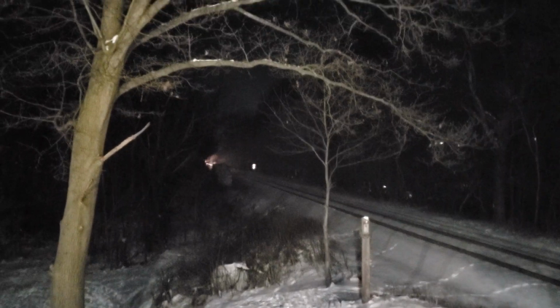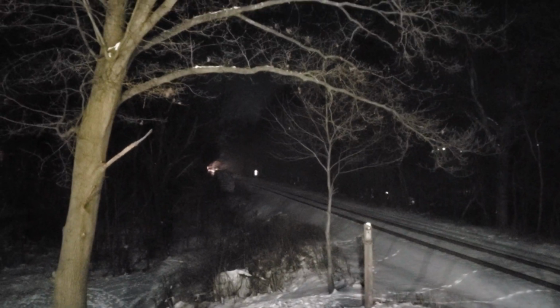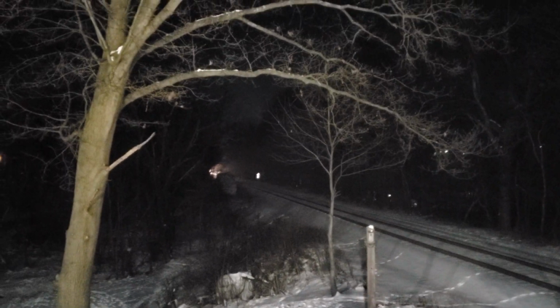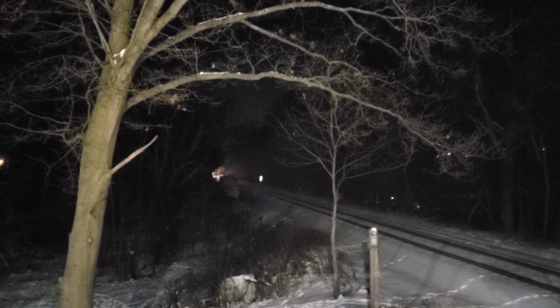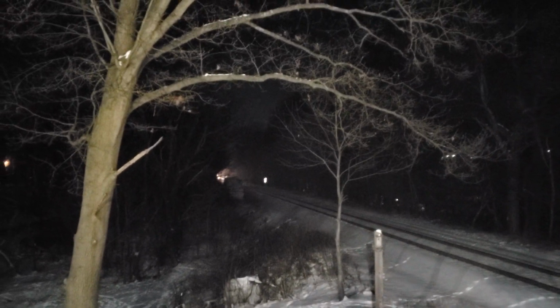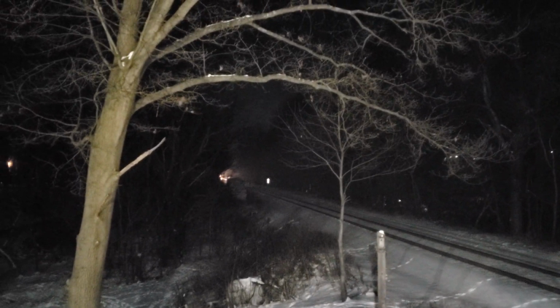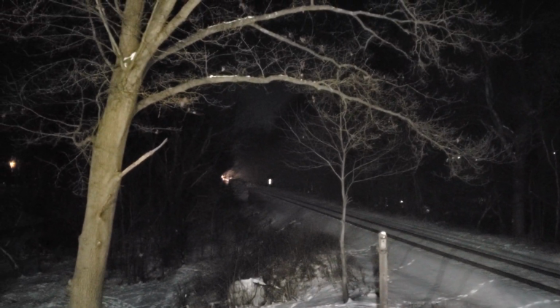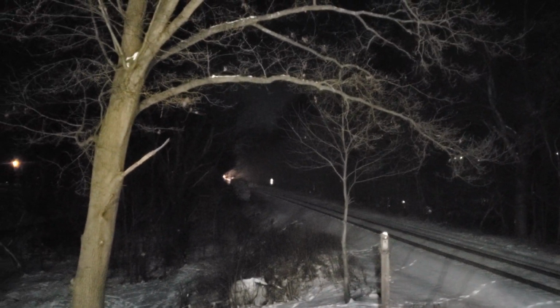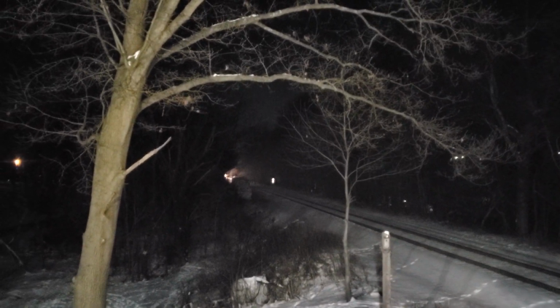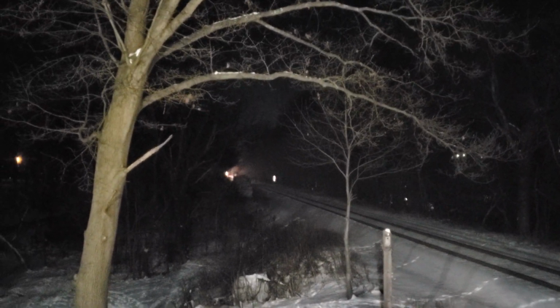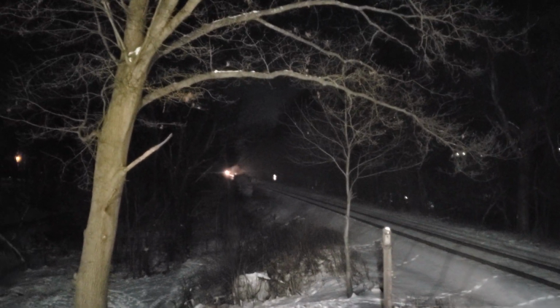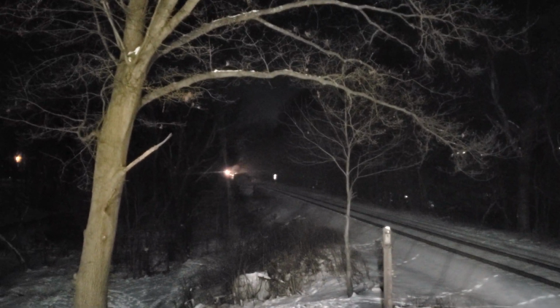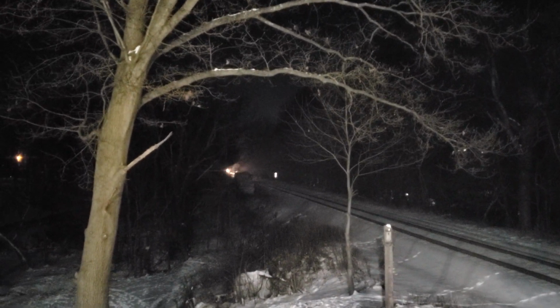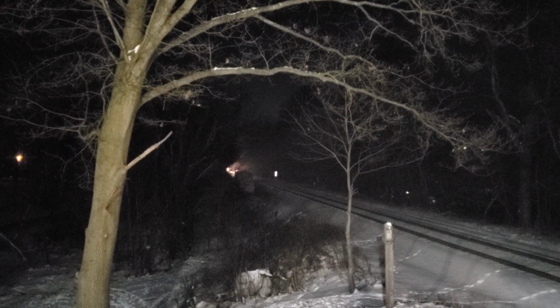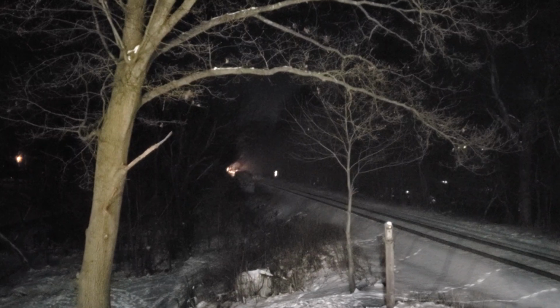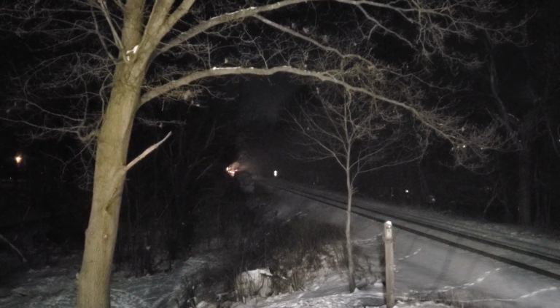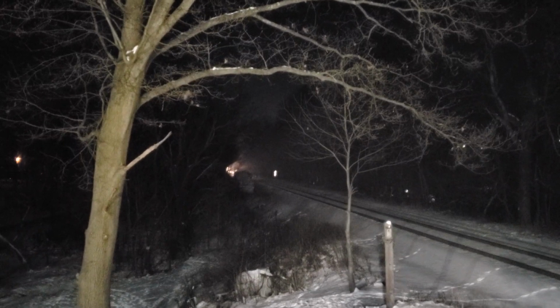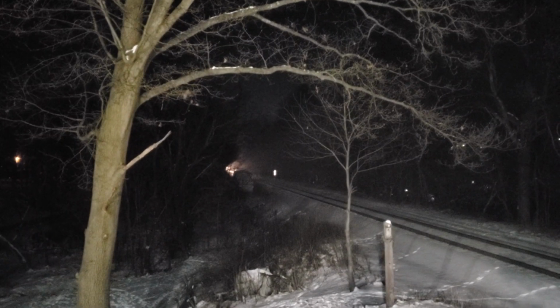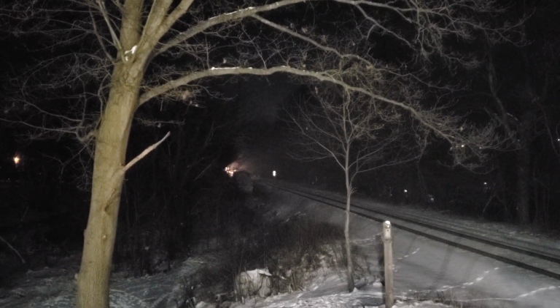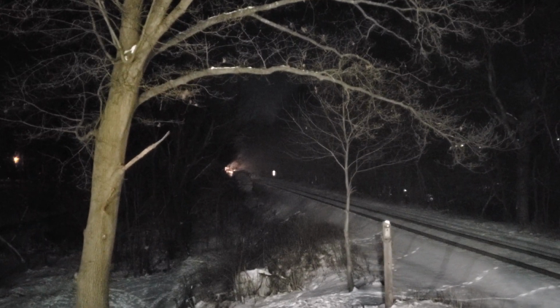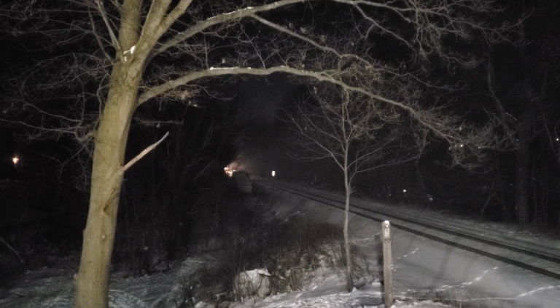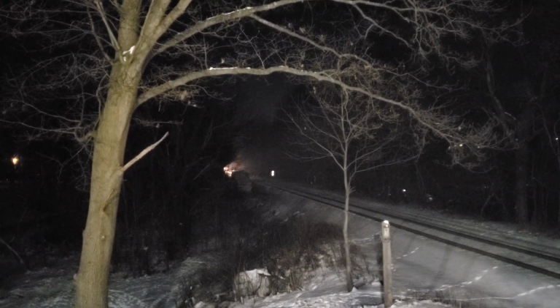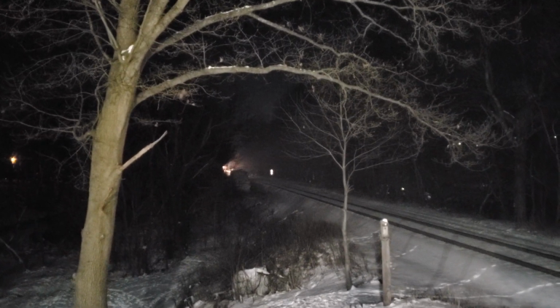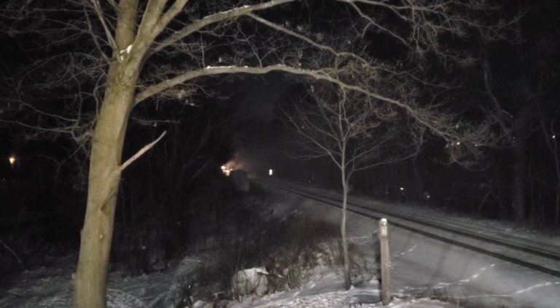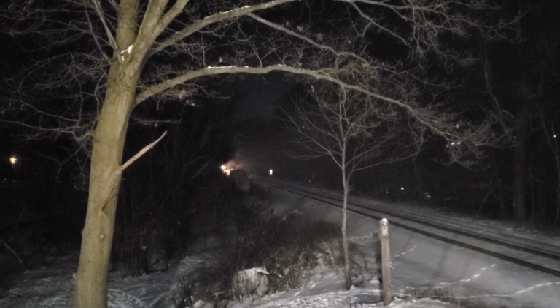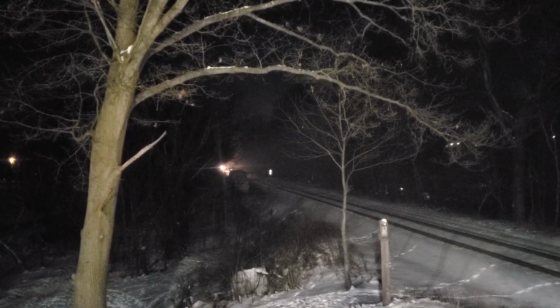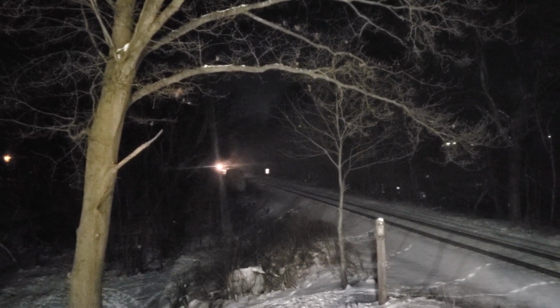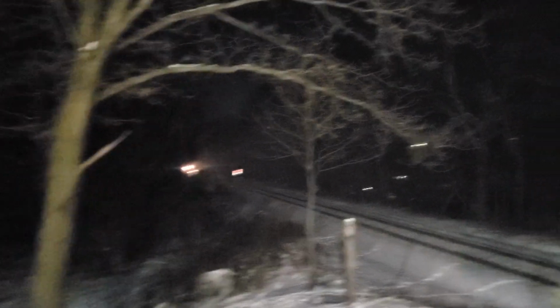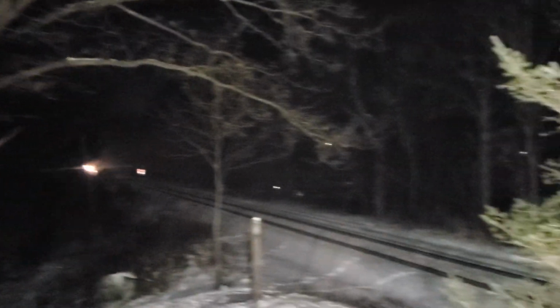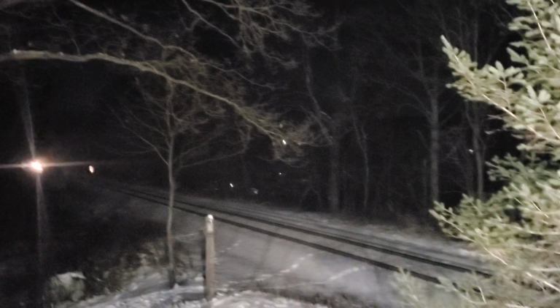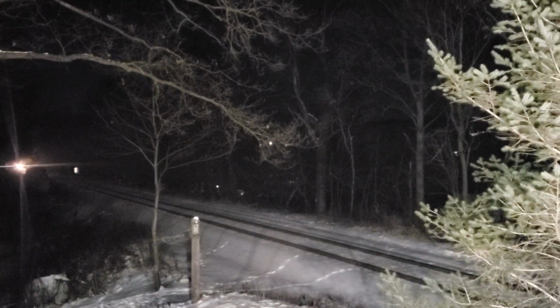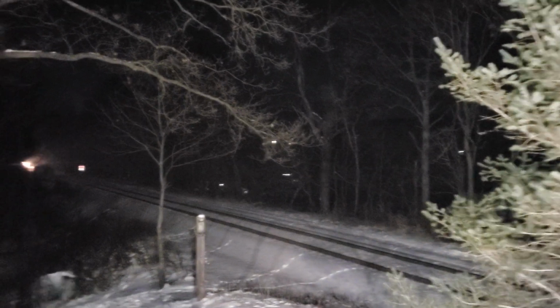This is David Most, here at Bartholose, Maryland, east of Mount Airy, in between Newmark and Mount Airy, and the old main line.